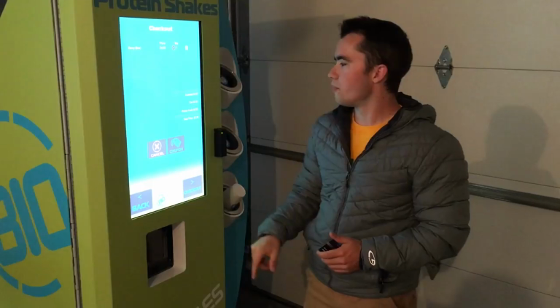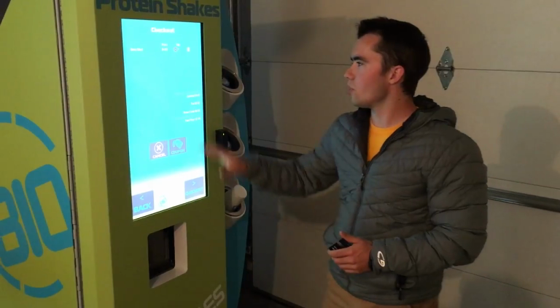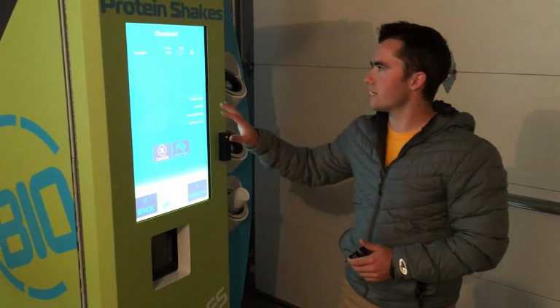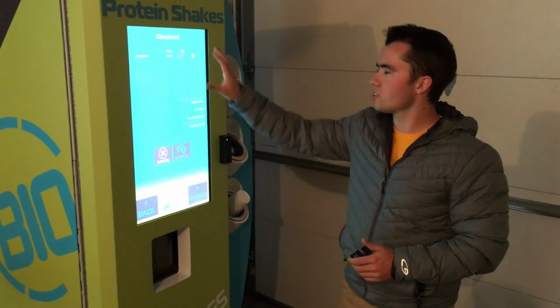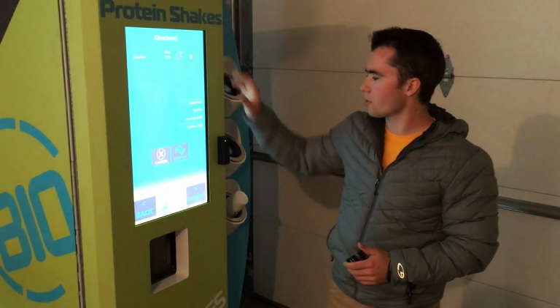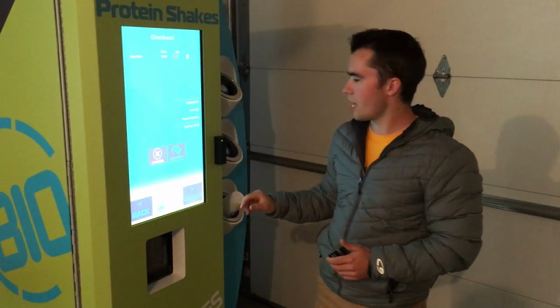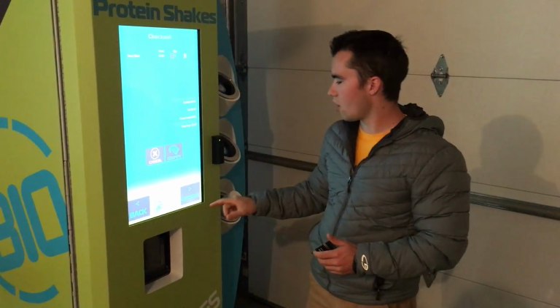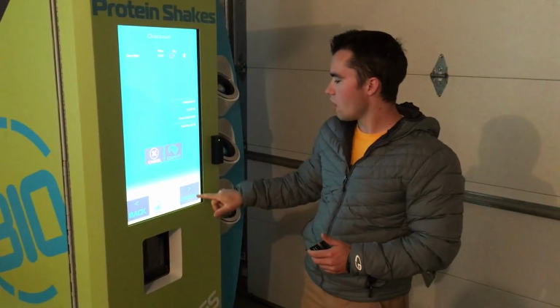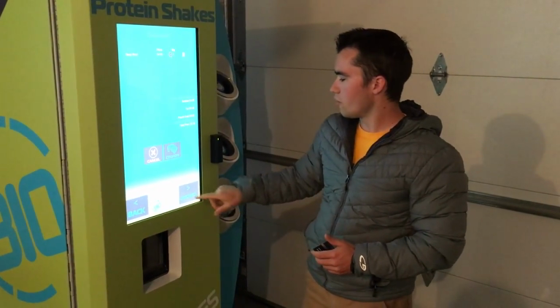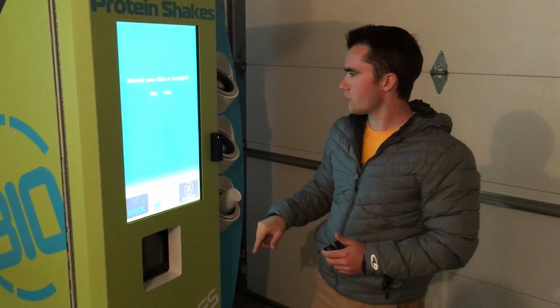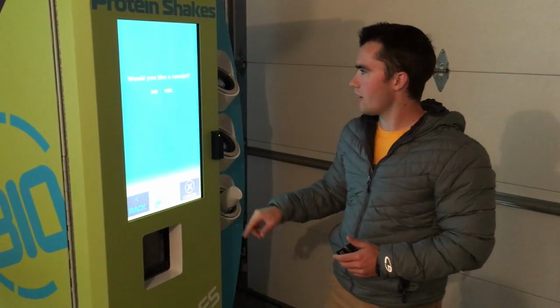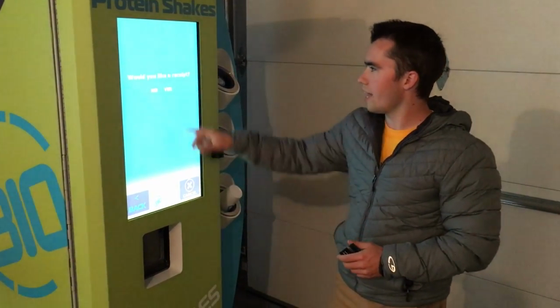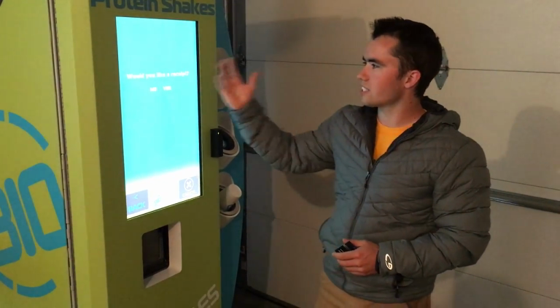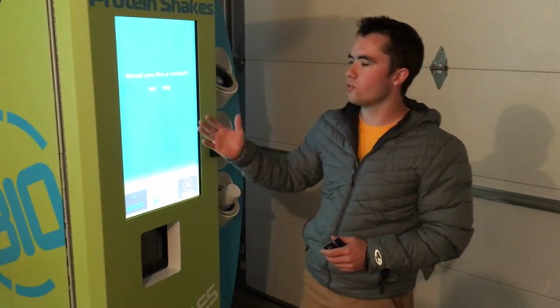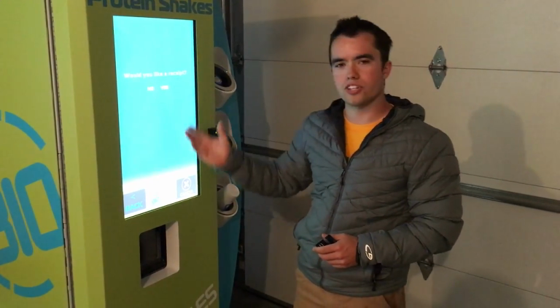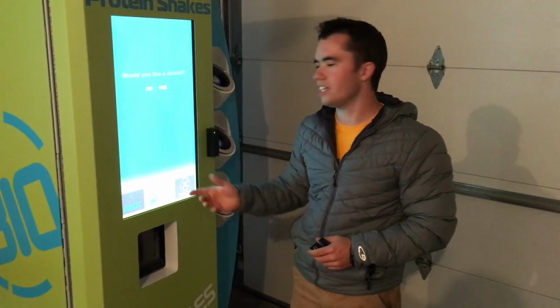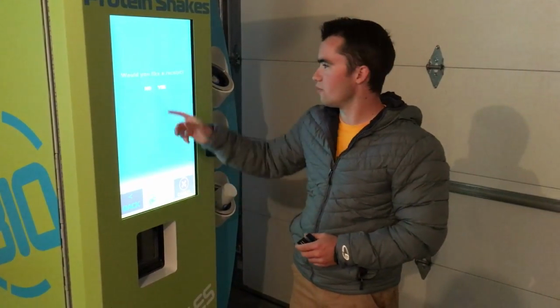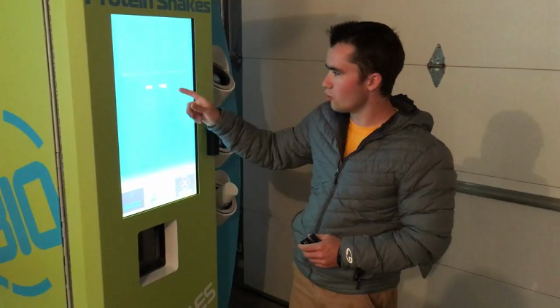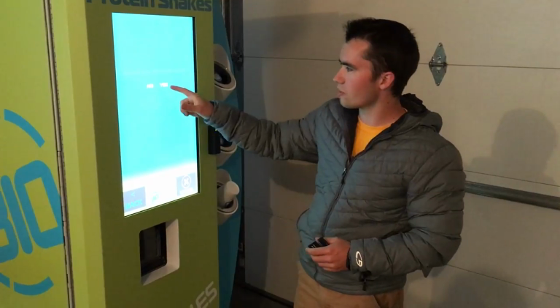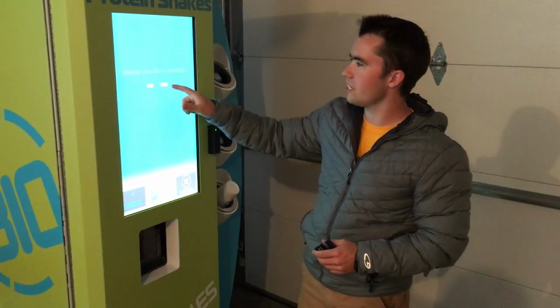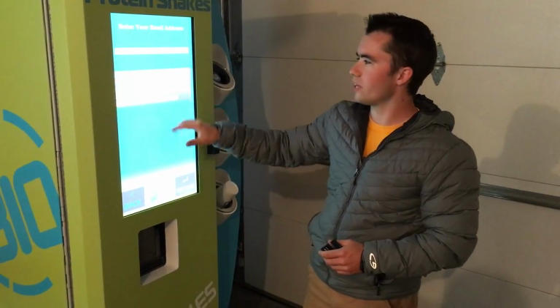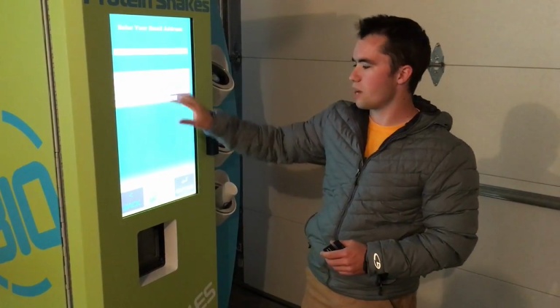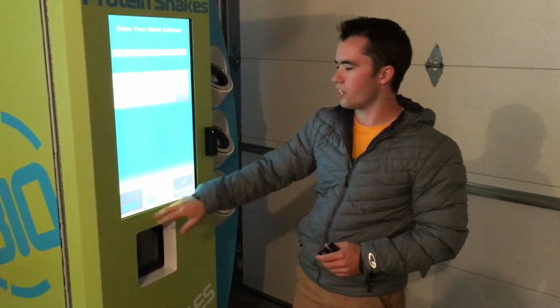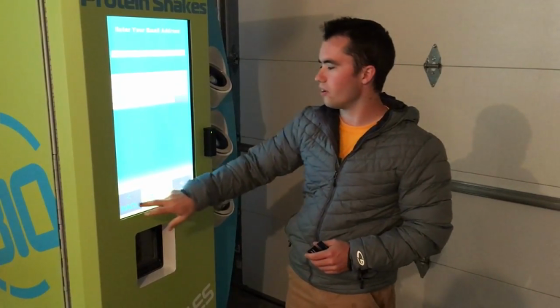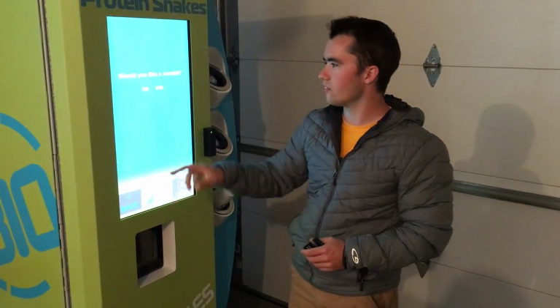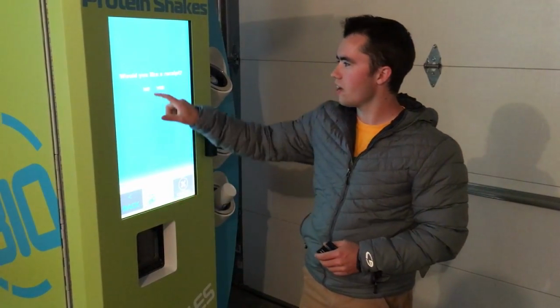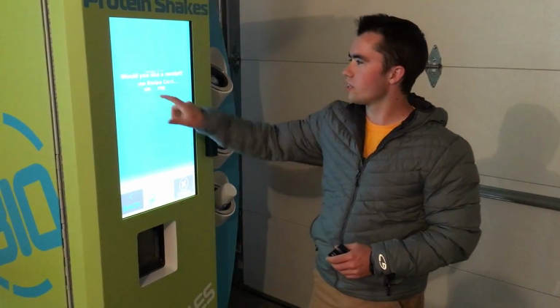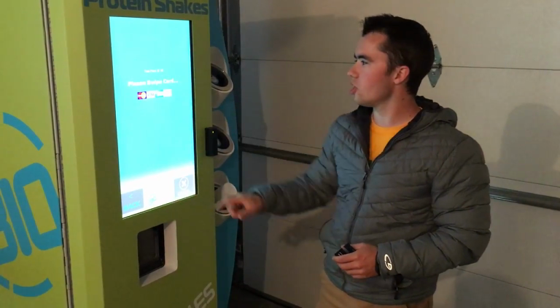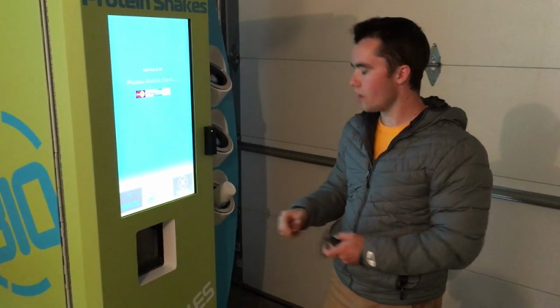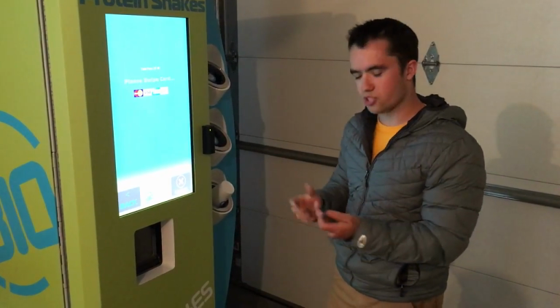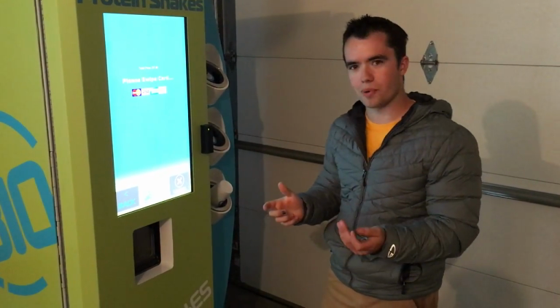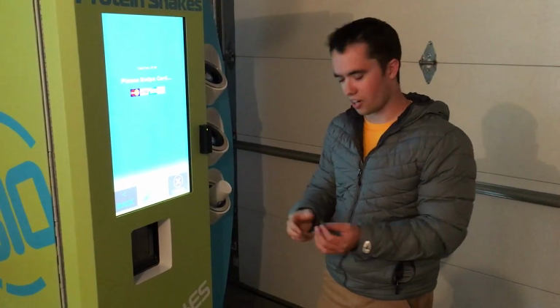If we go back to here, this is where we're going to check out. We click checkout and it asks us if we want a receipt. If we do want a receipt, we can type in our email. If not, we click no and we swipe our card.